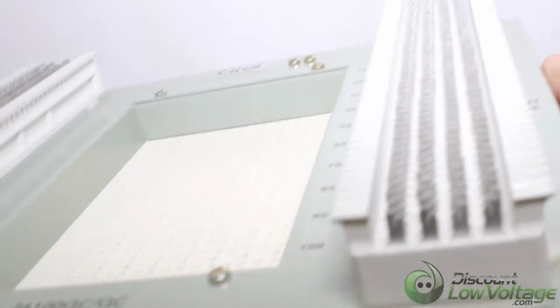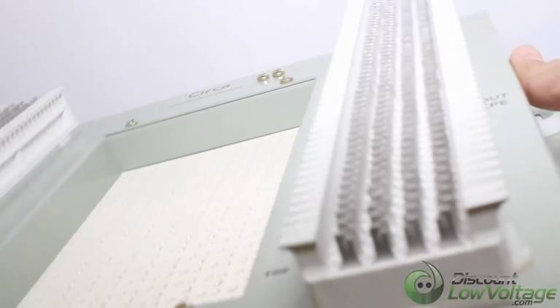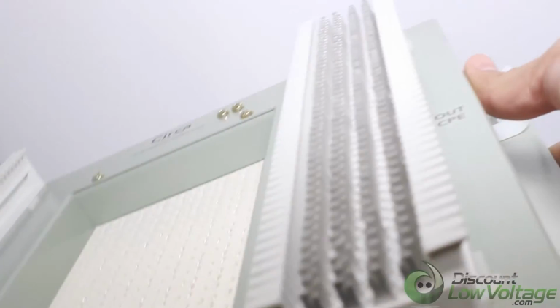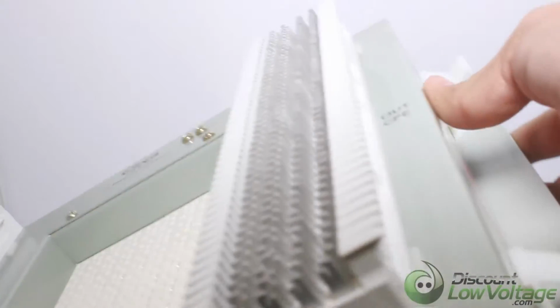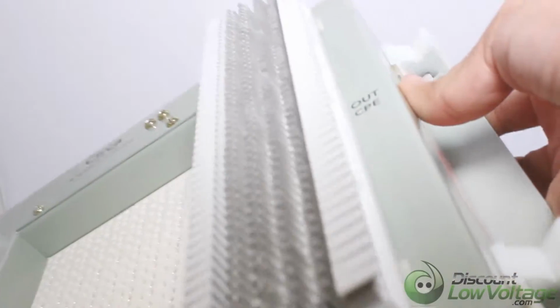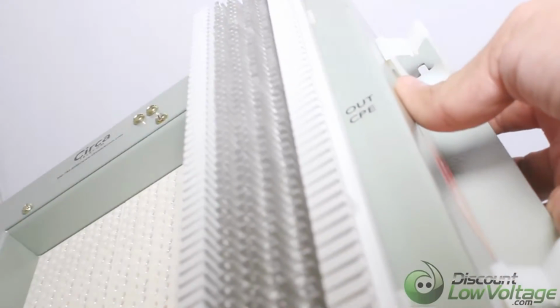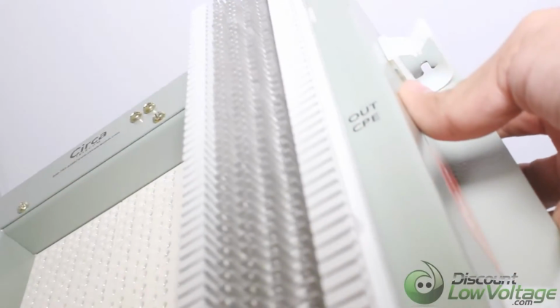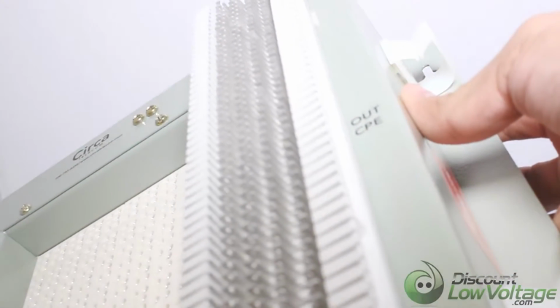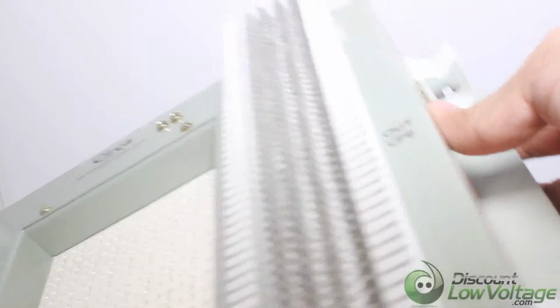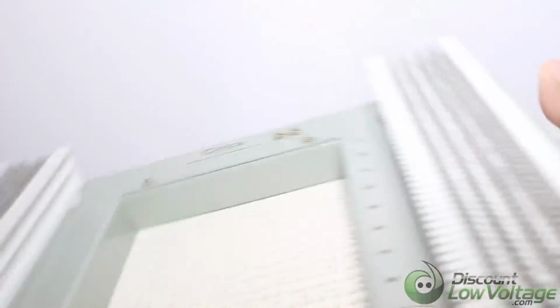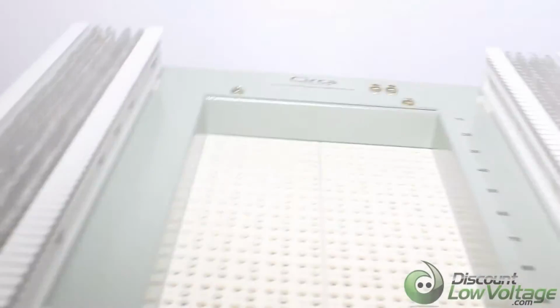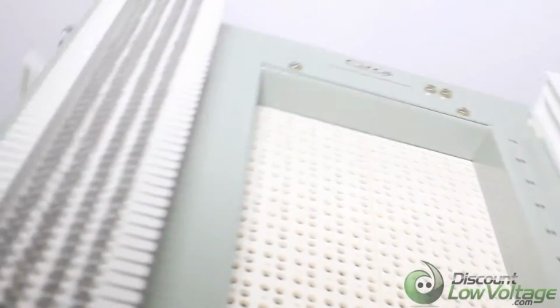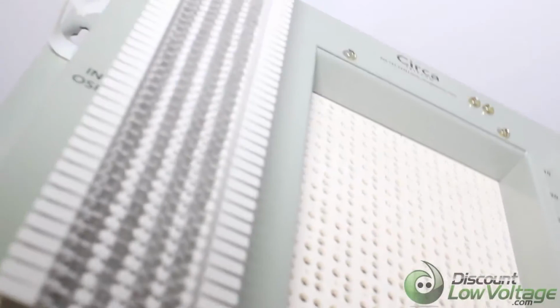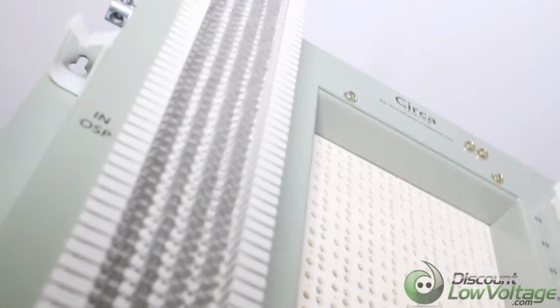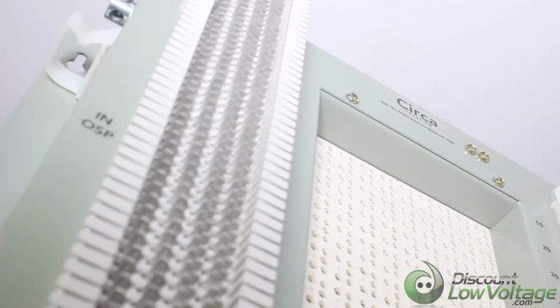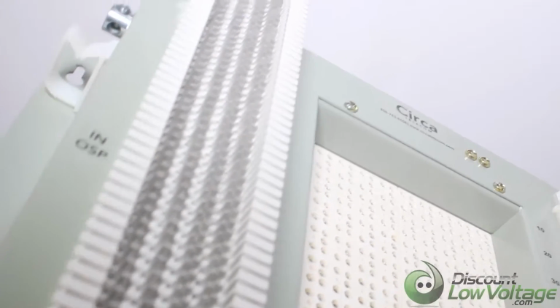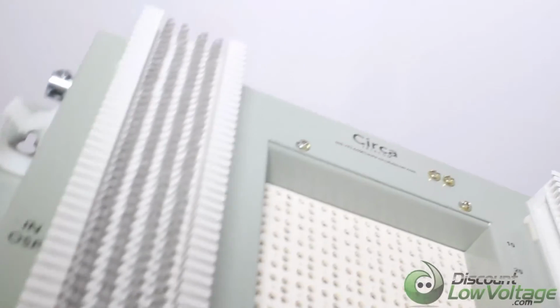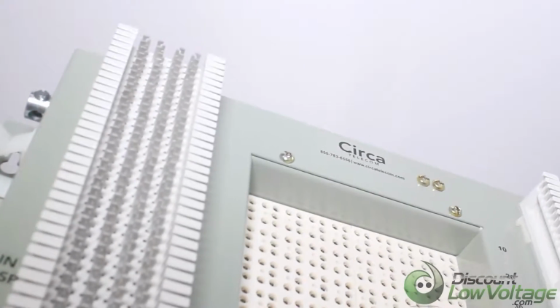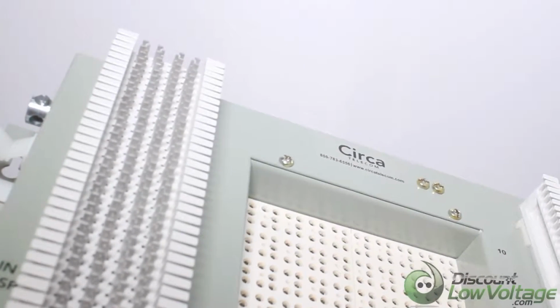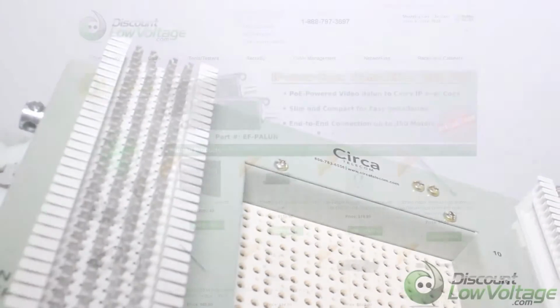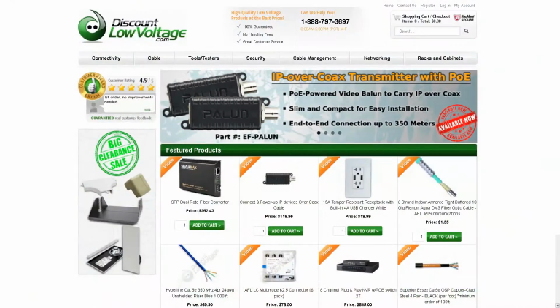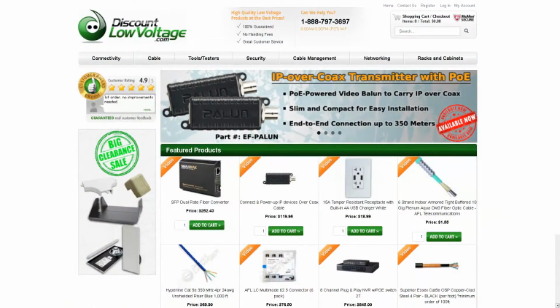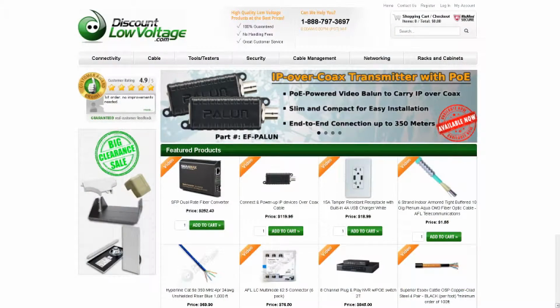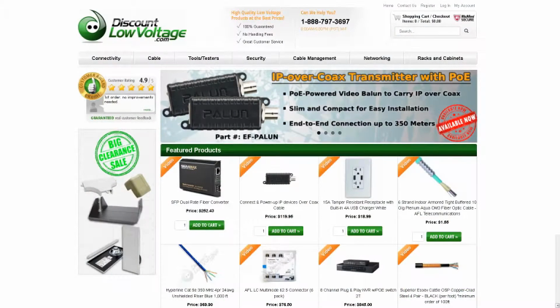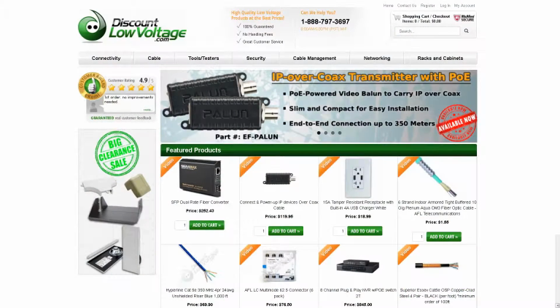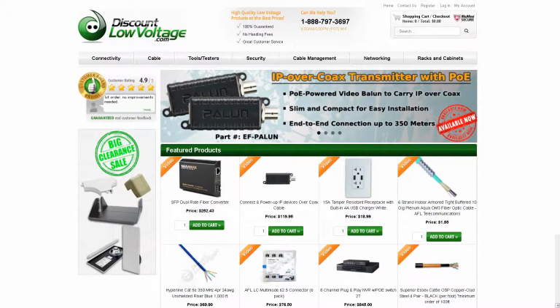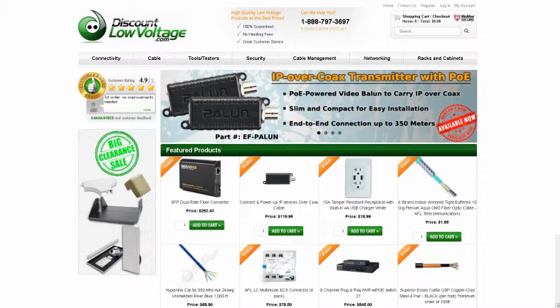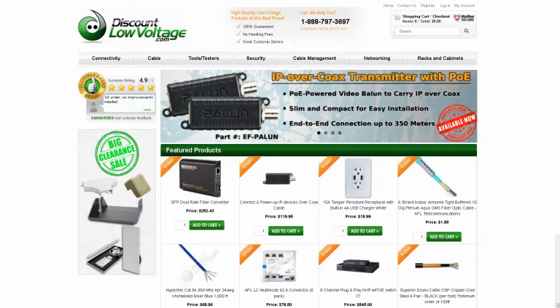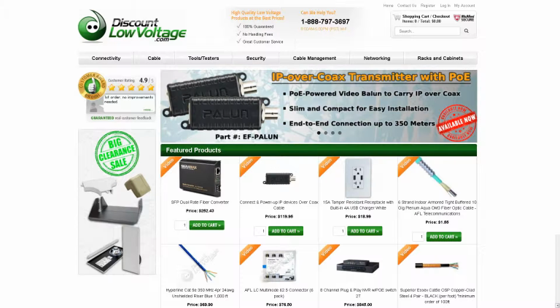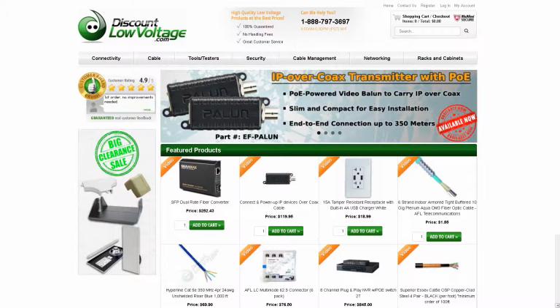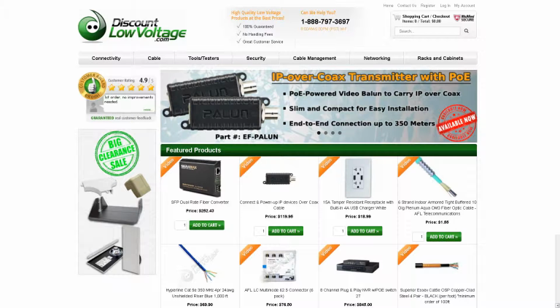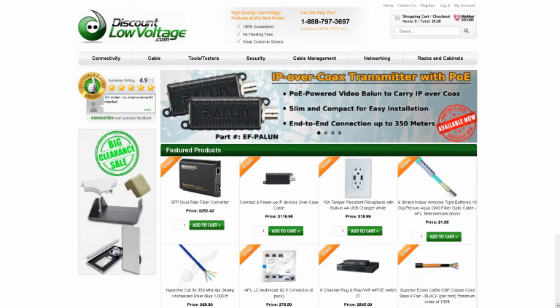The CR26100 QCQC is a 100-Pair 66-Block. The protection modules are sold separately. To check out this and many more products, visit discountlowvoltage.com.